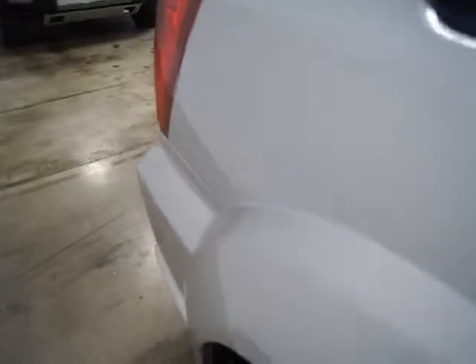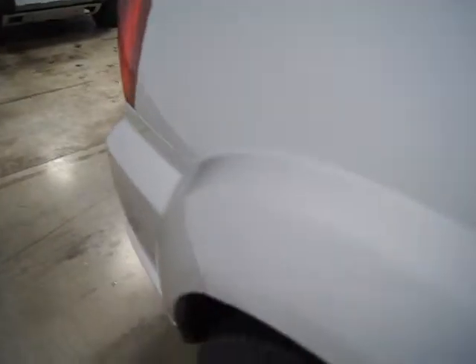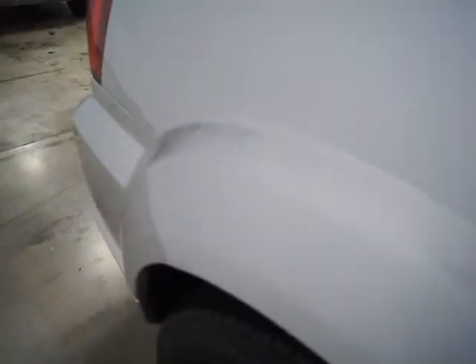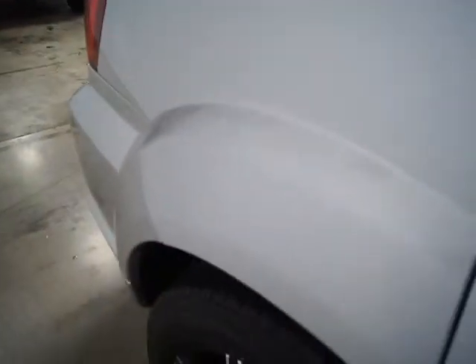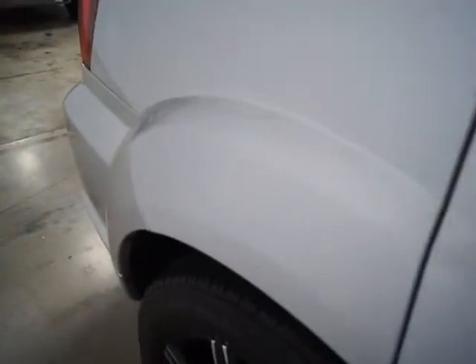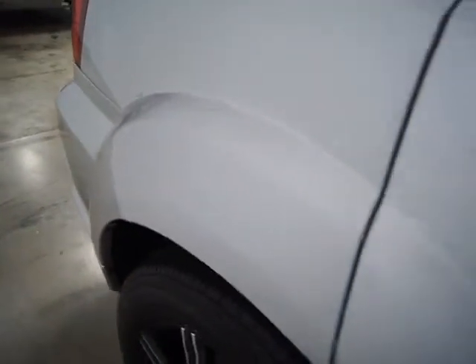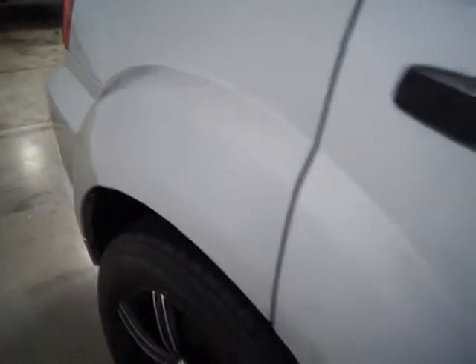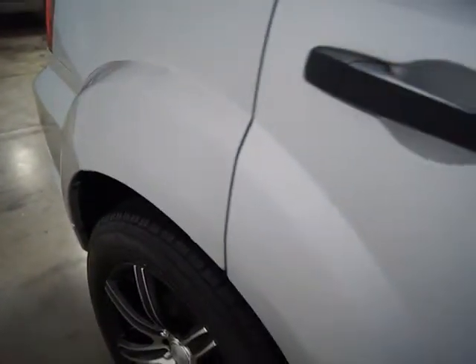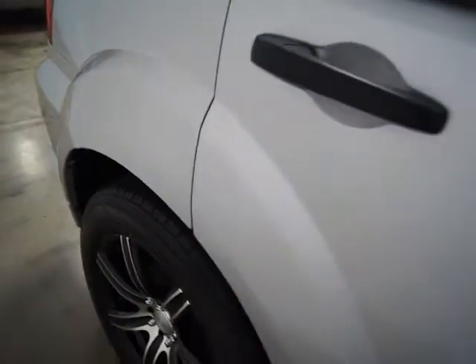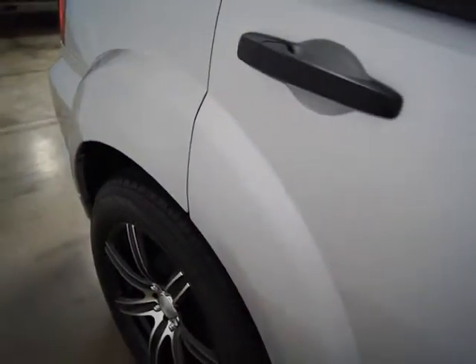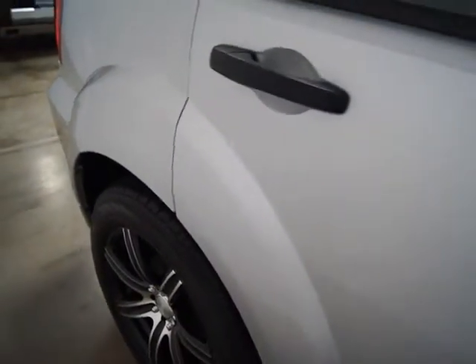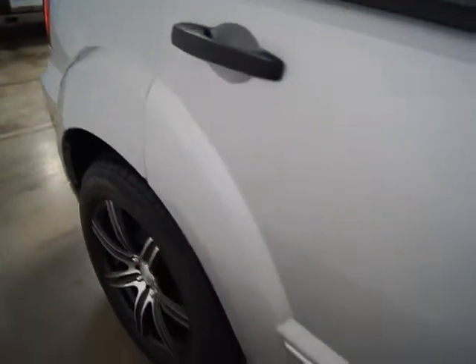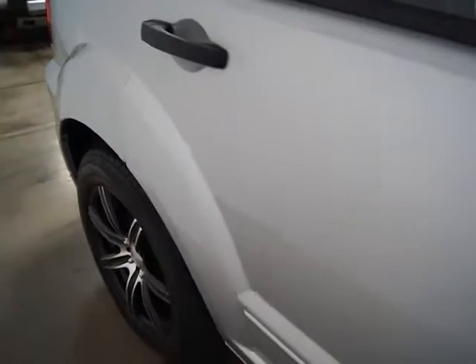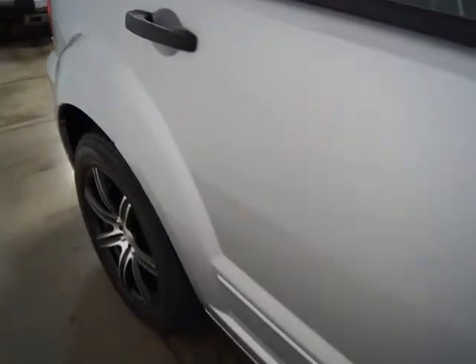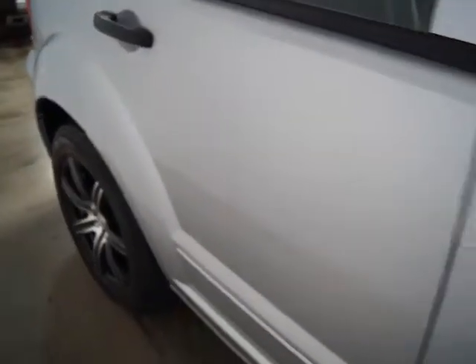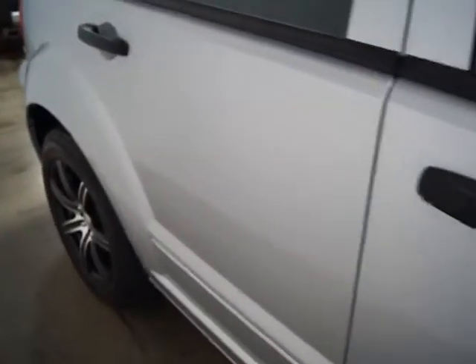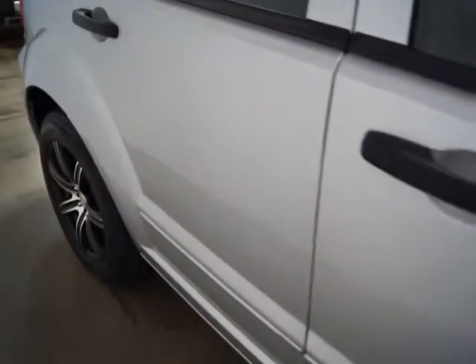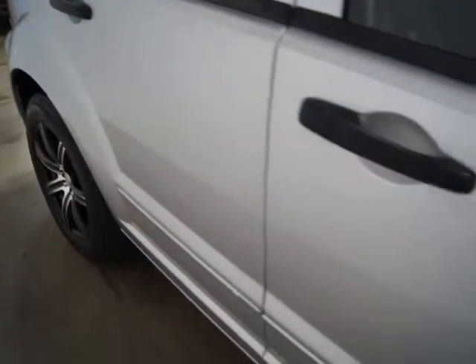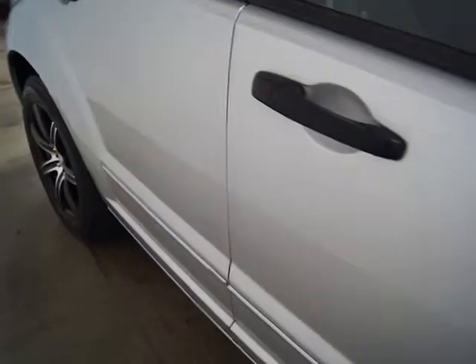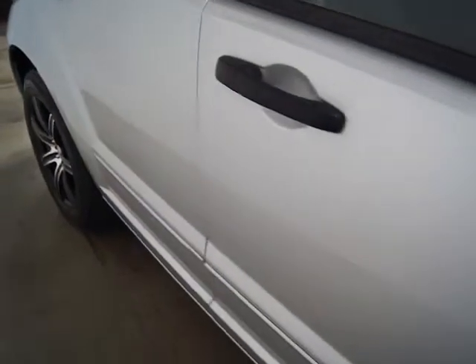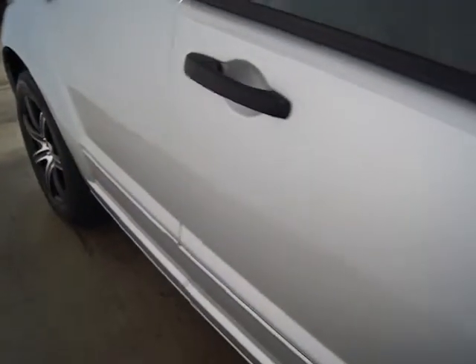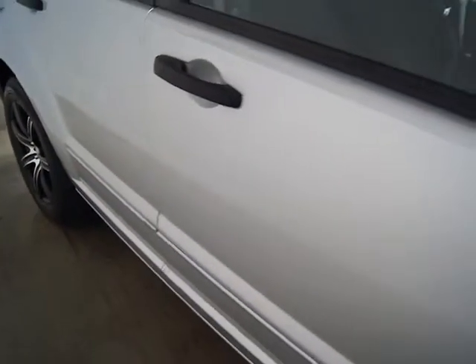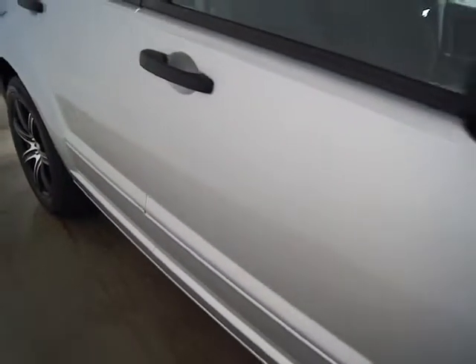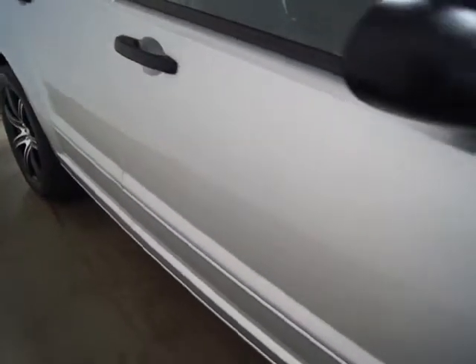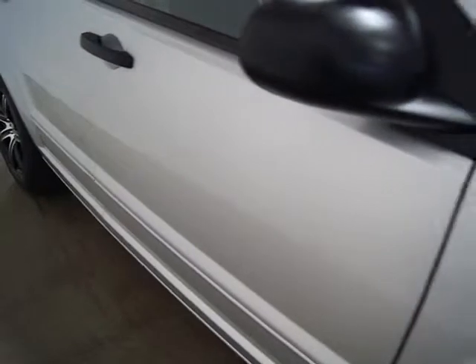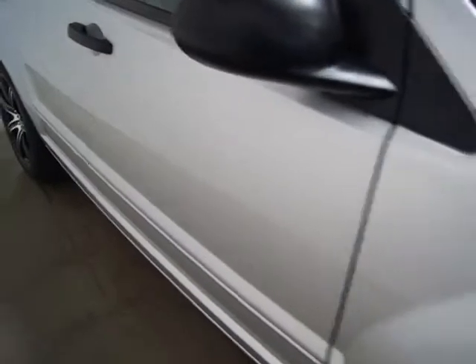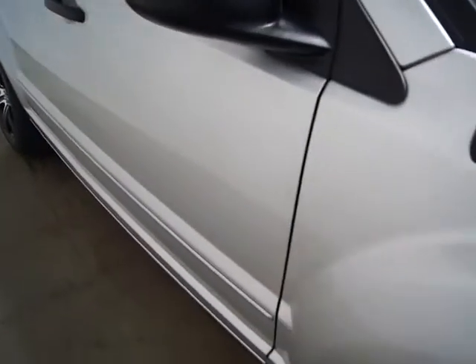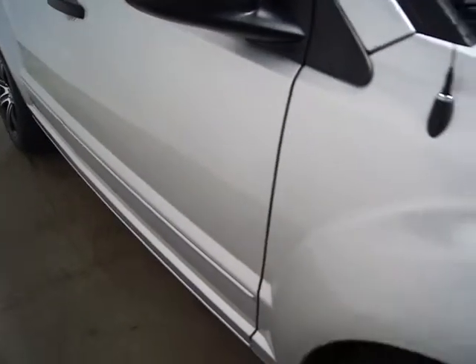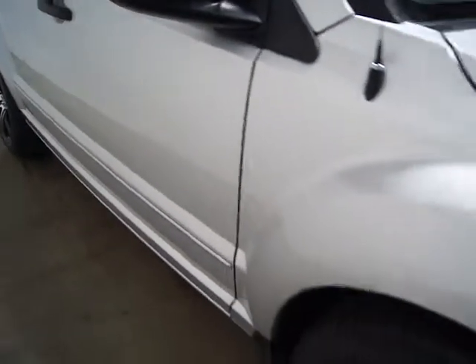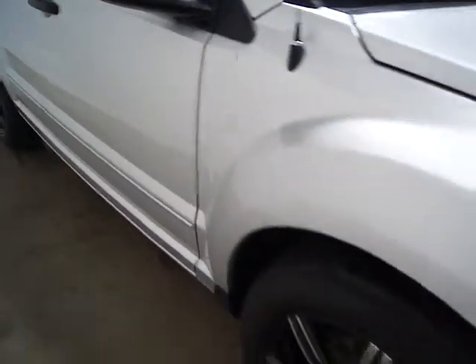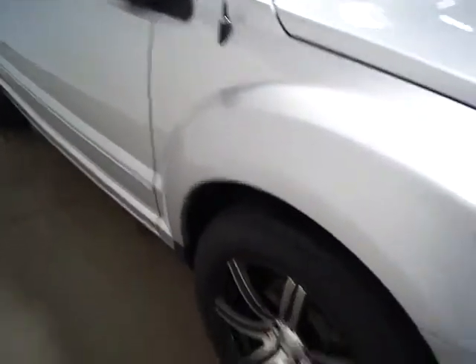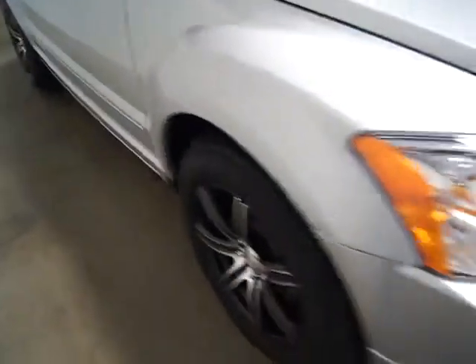Other than that, it's pretty stock, but you can see it's in really, really good shape. All the service is current, everything works. You can see there's not a mark on it.